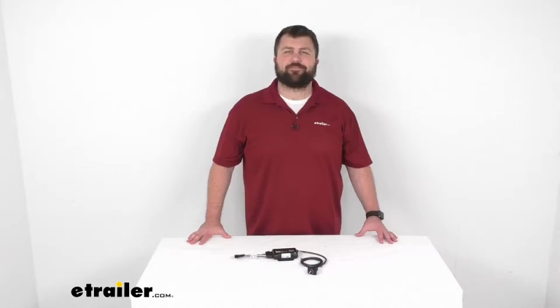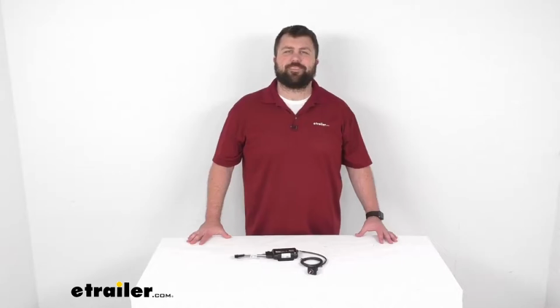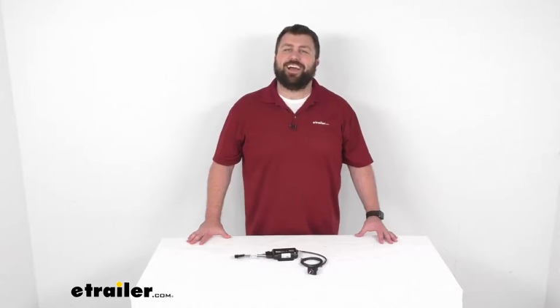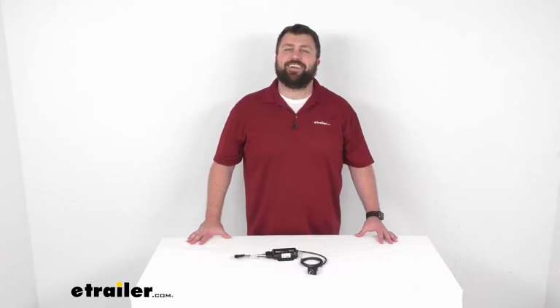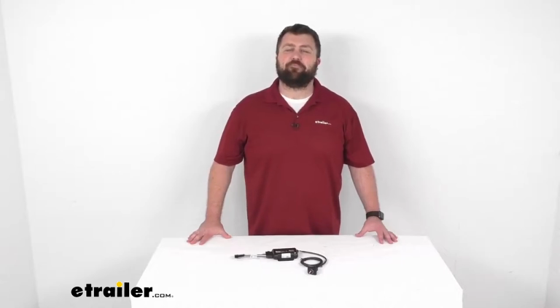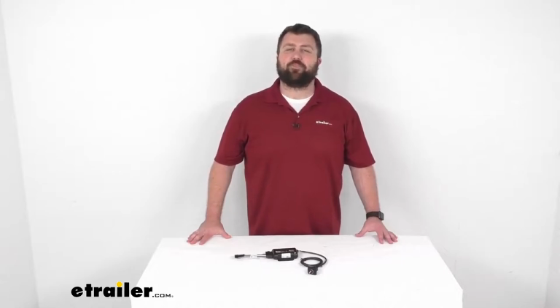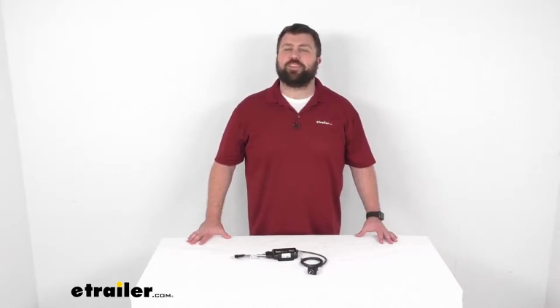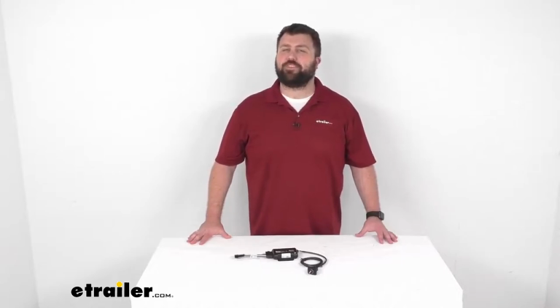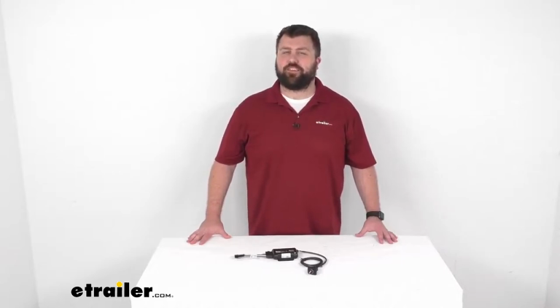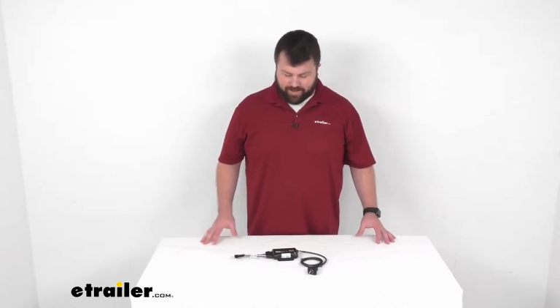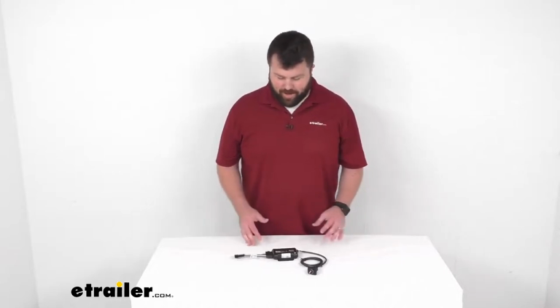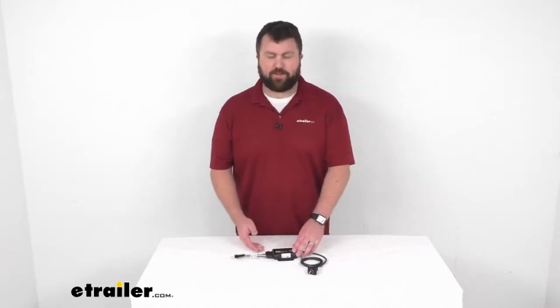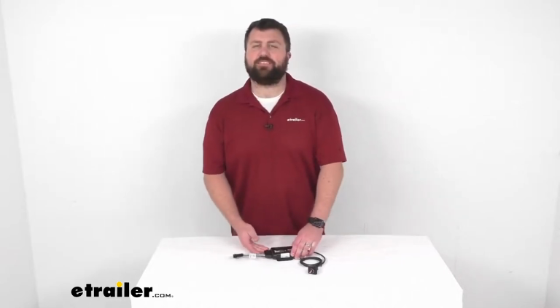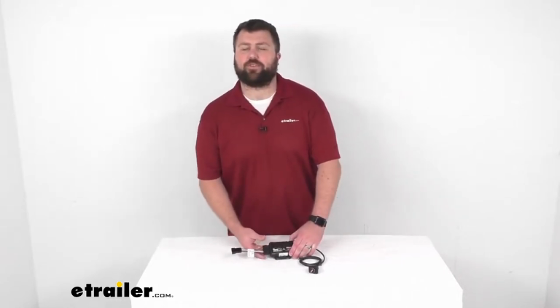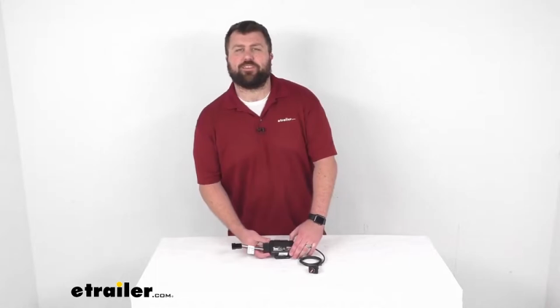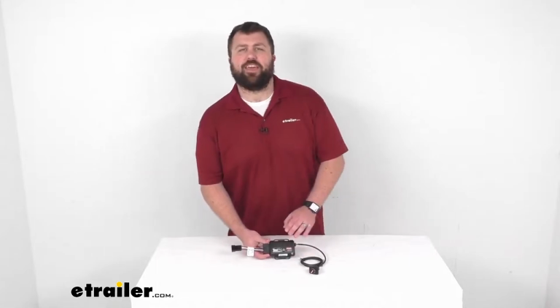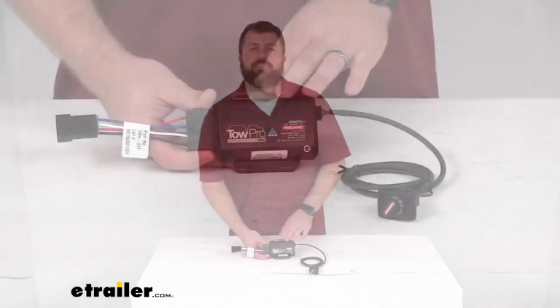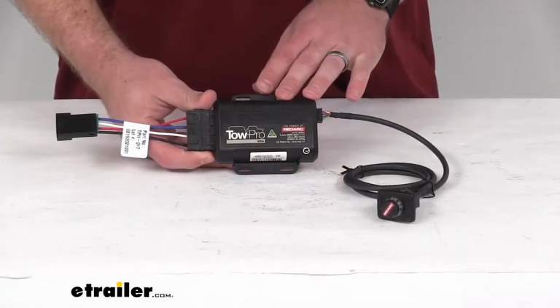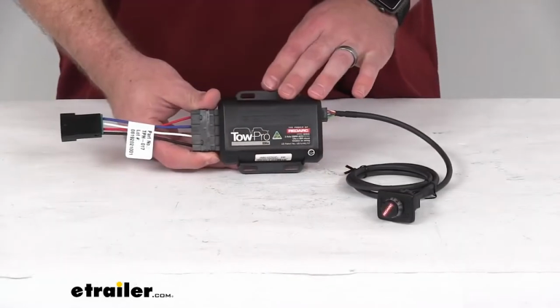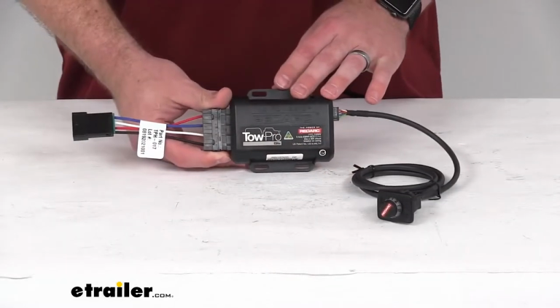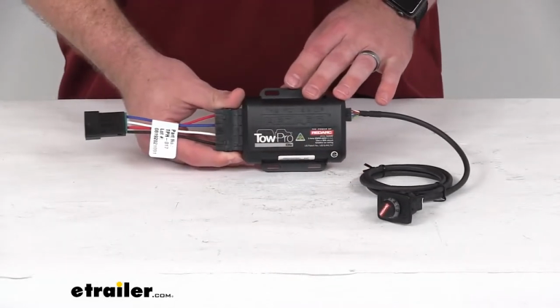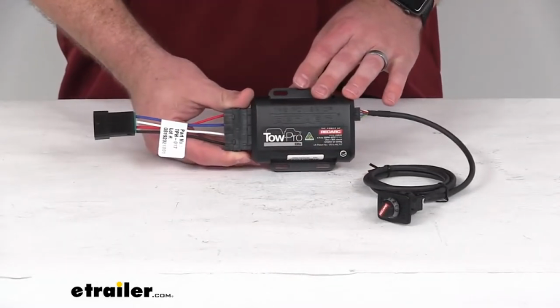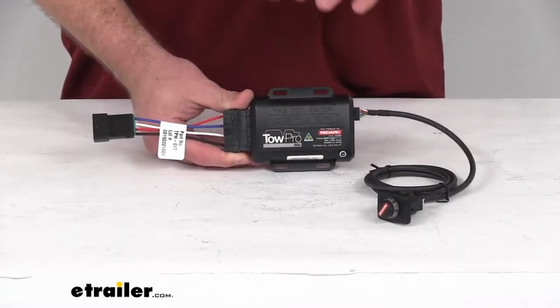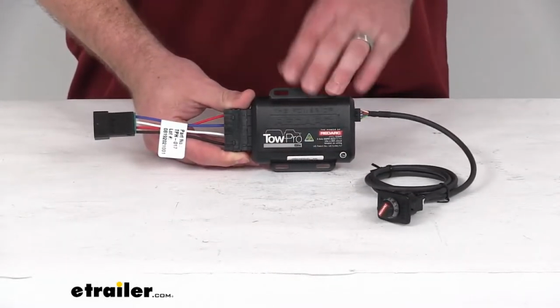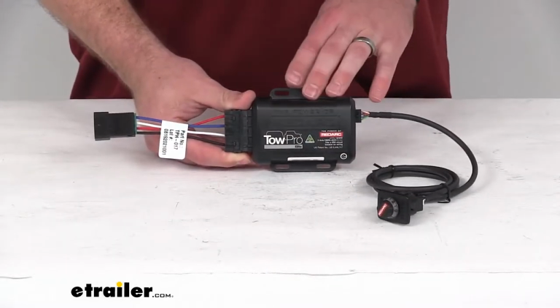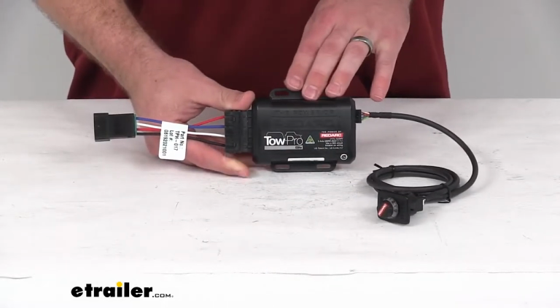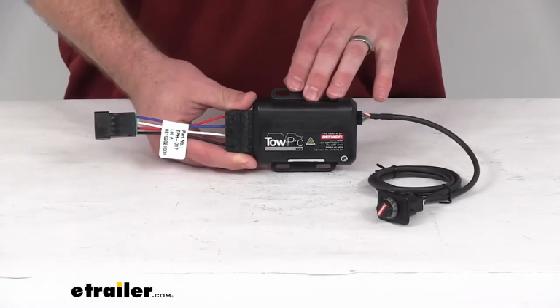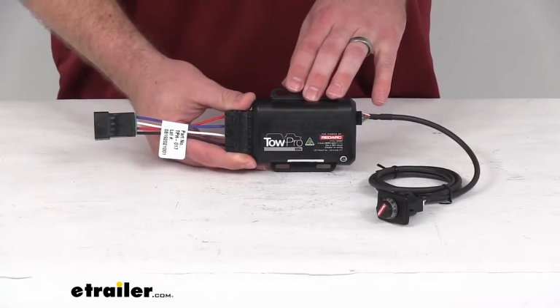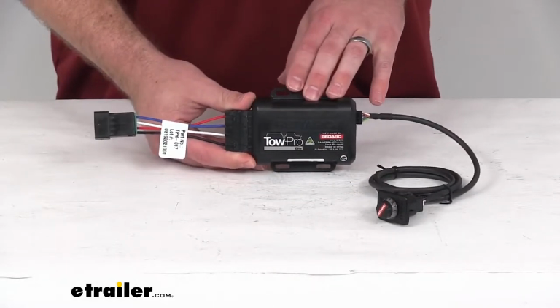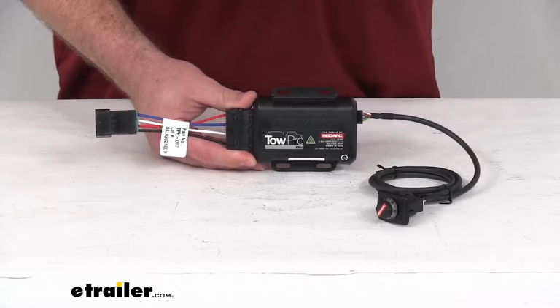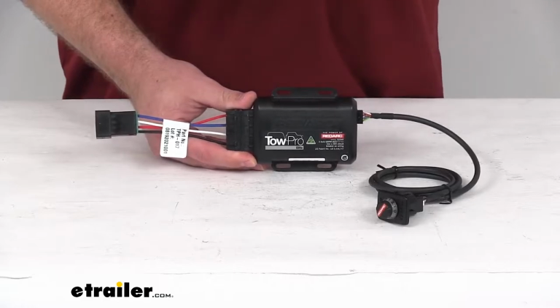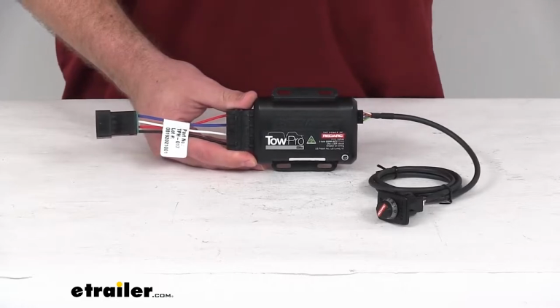Hi there, I'm Michael with eTrailer.com. Today we're going to take a quick look at this Redarc TowPro Elite Brake Controller for your Tekonsha wiring.